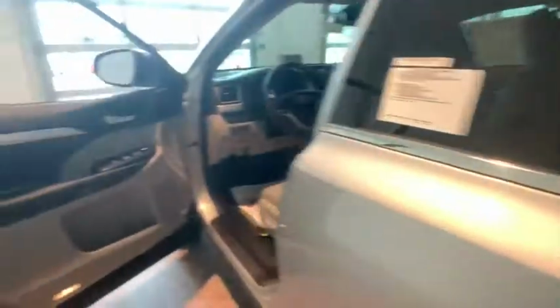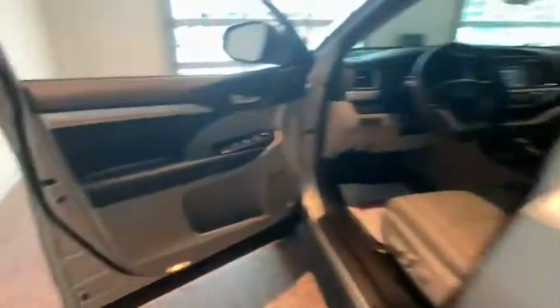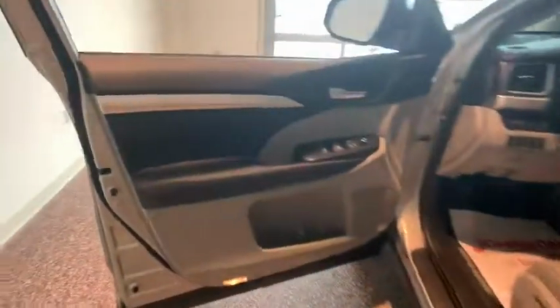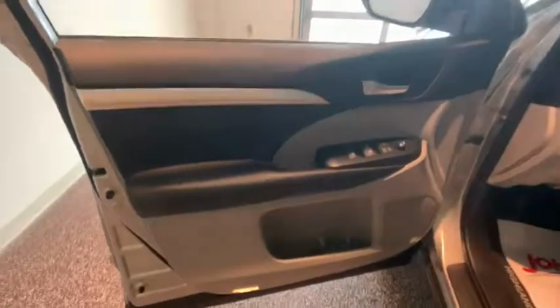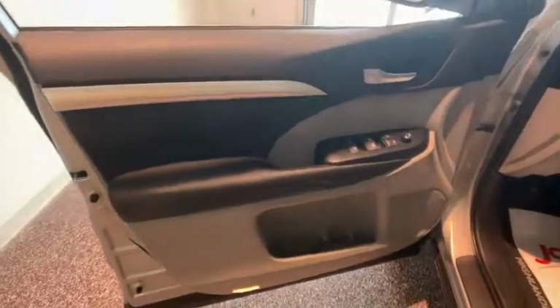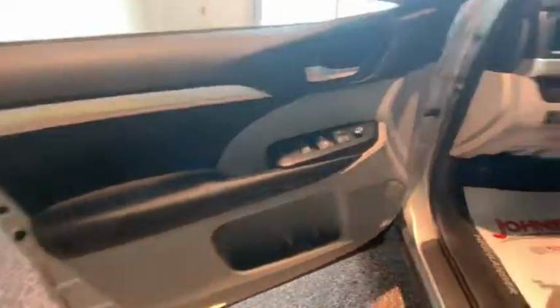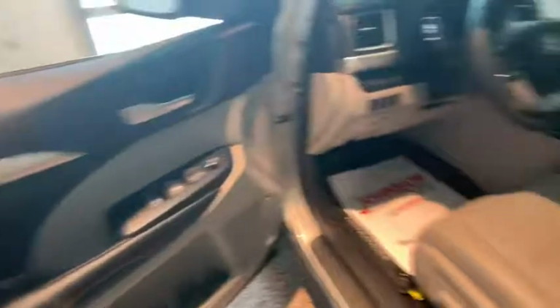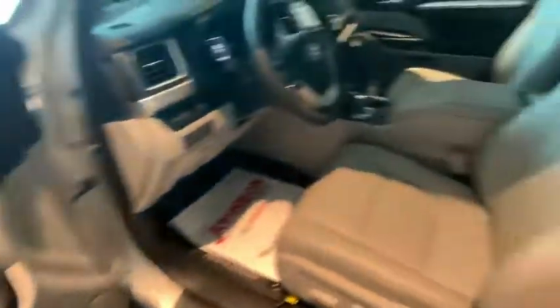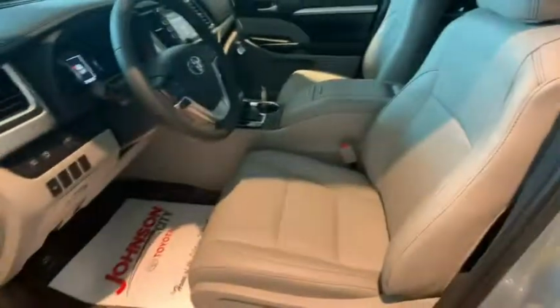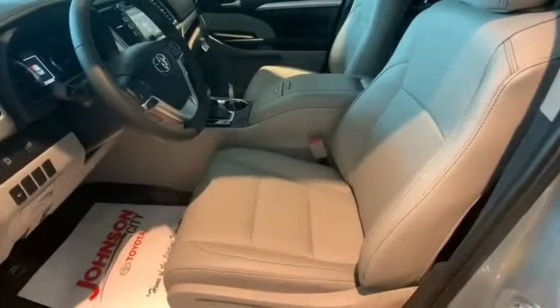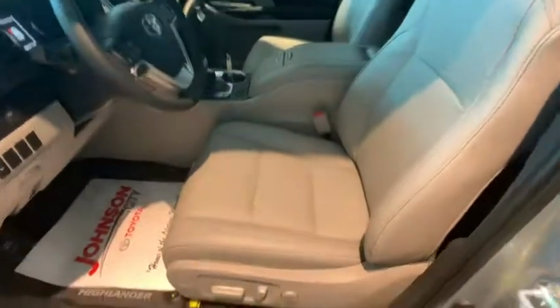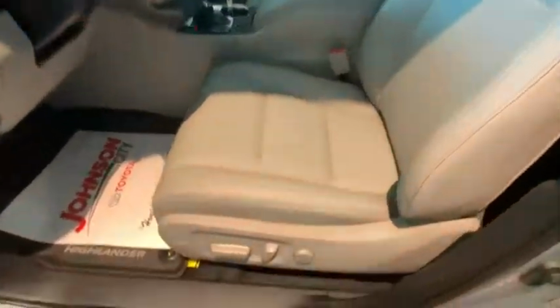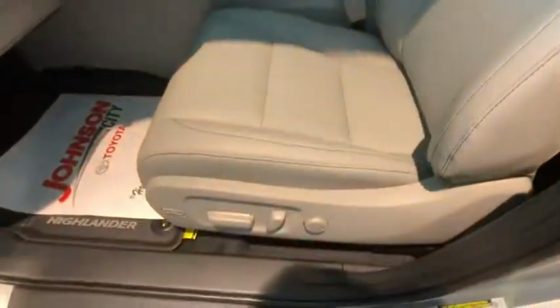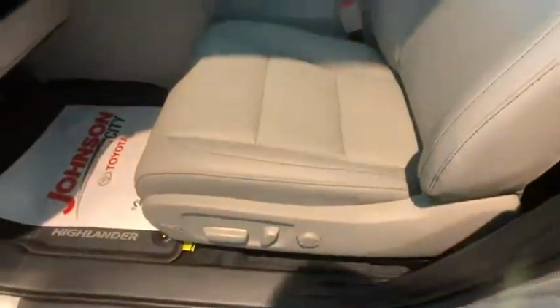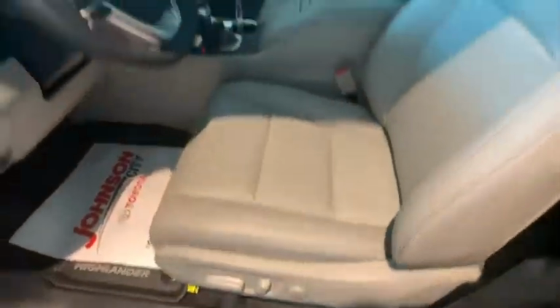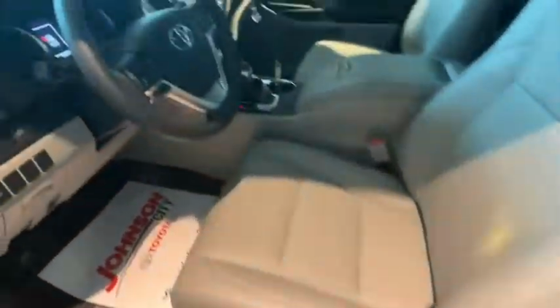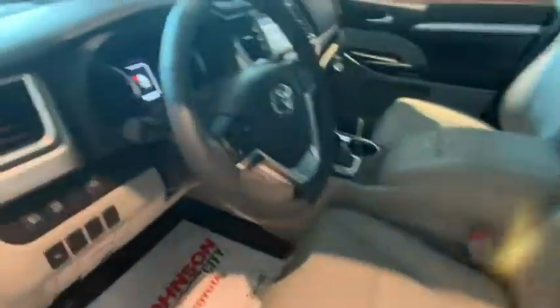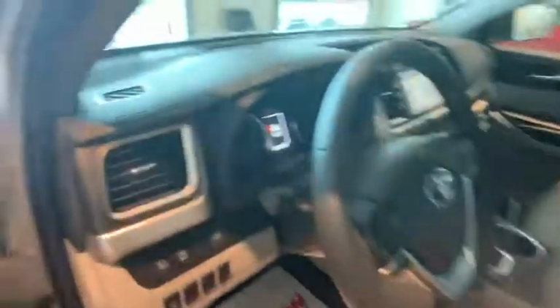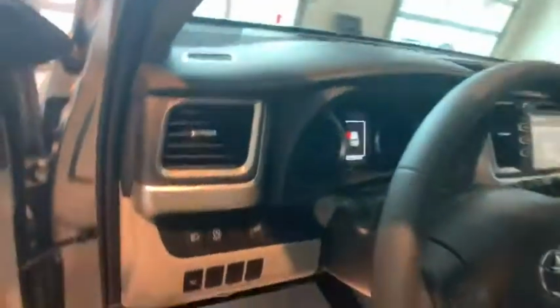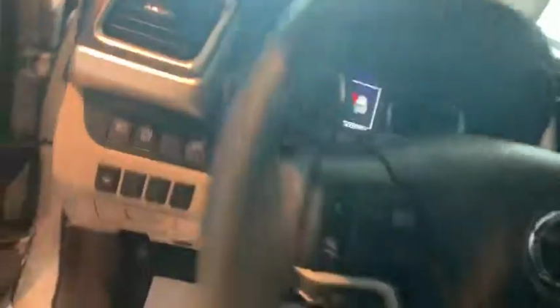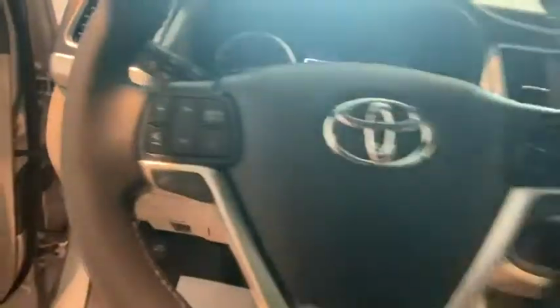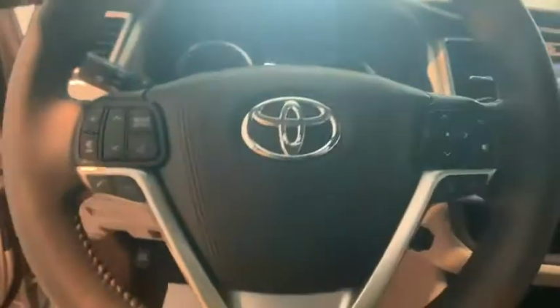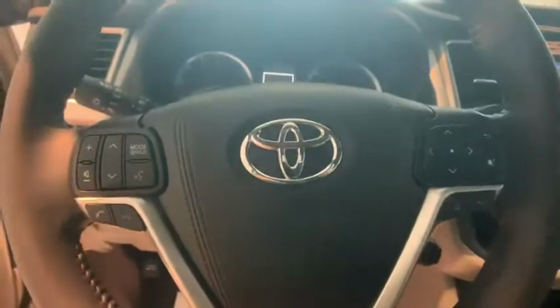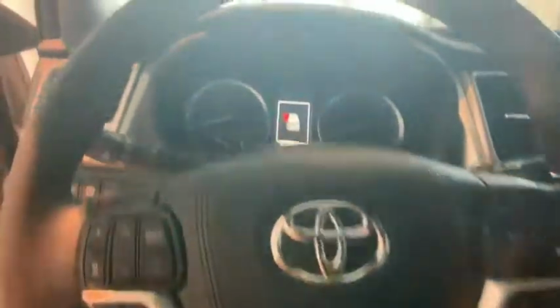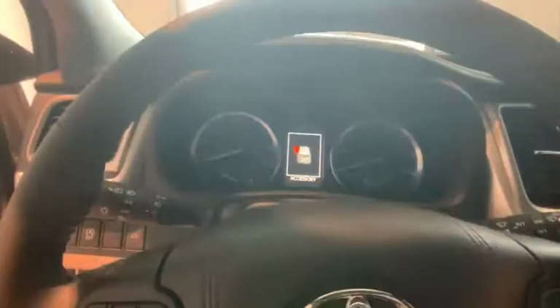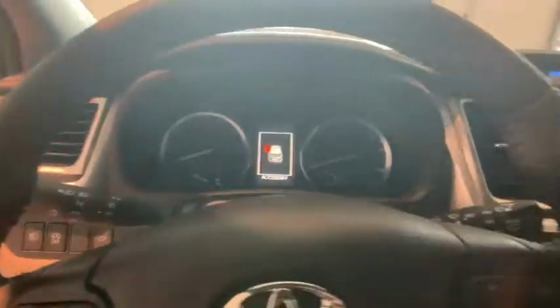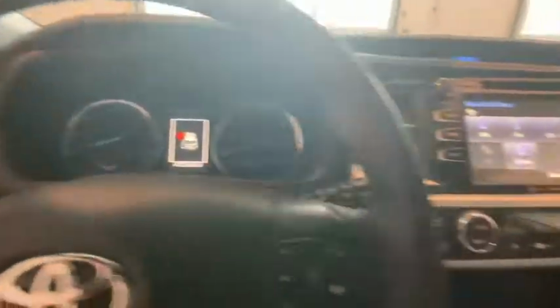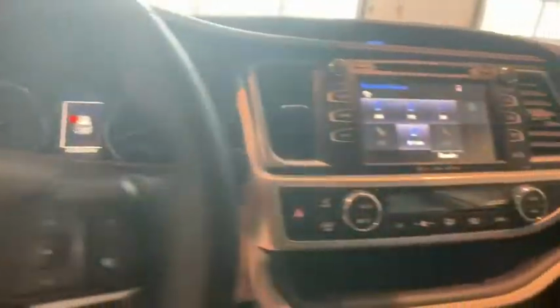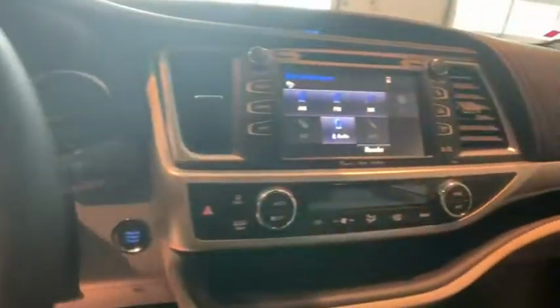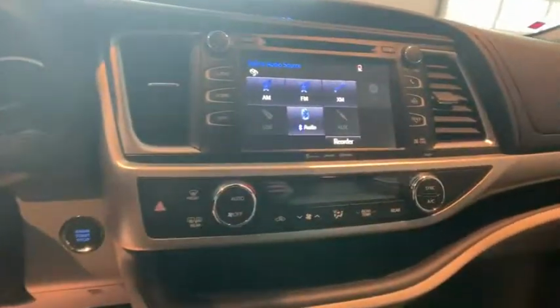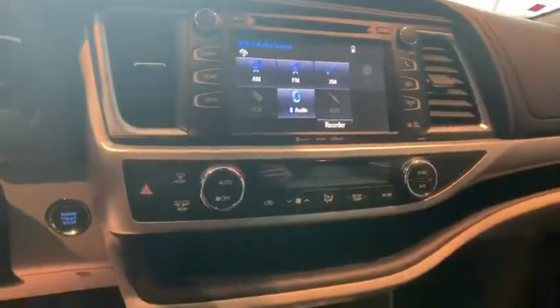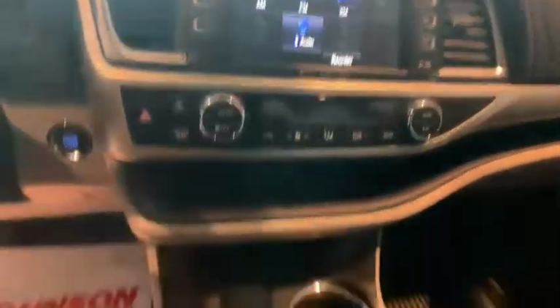Here are some of this vehicle's great options: navigation system, power passenger seat, power liftgate, traction control, dual airbags, power steering, four-wheel disc brakes.